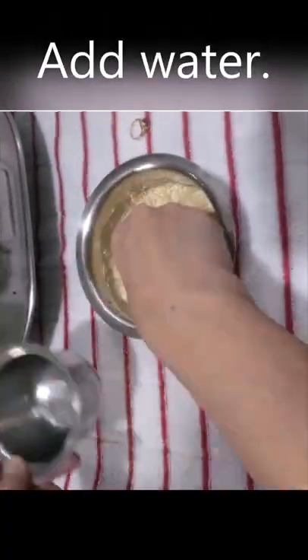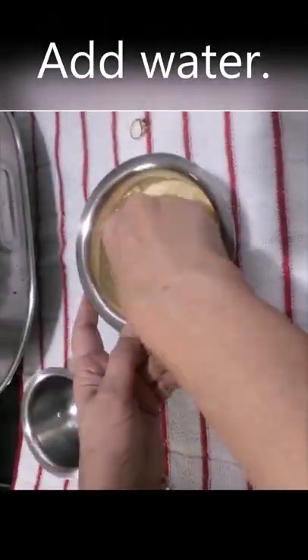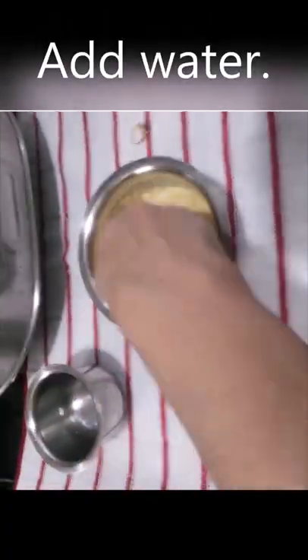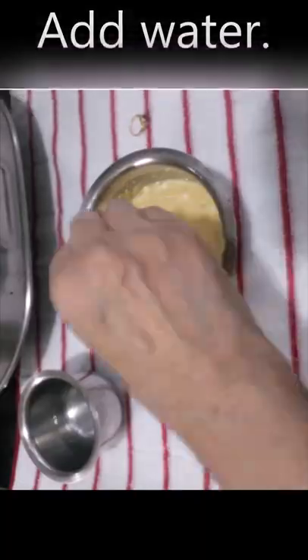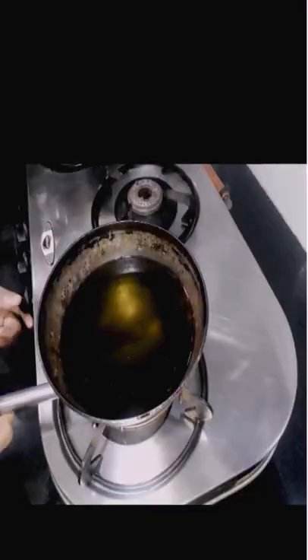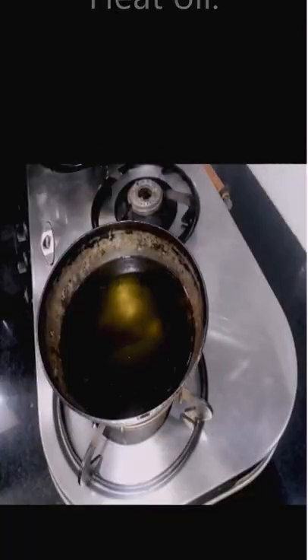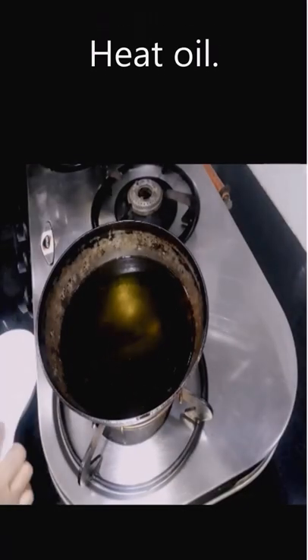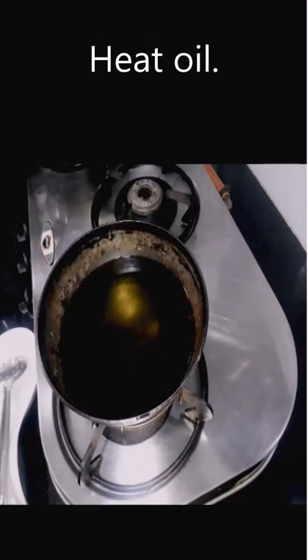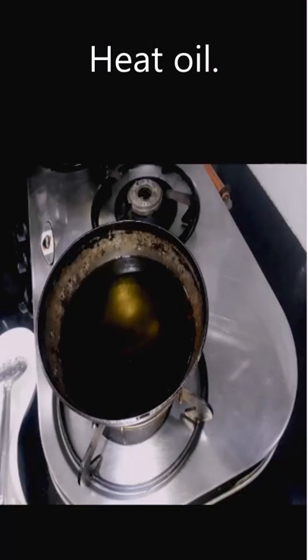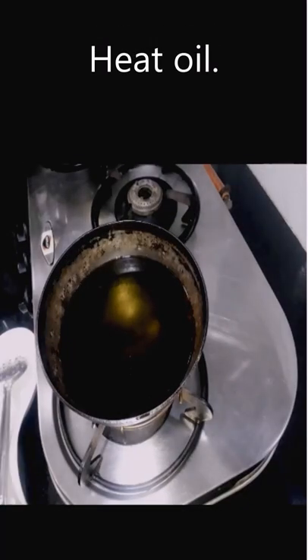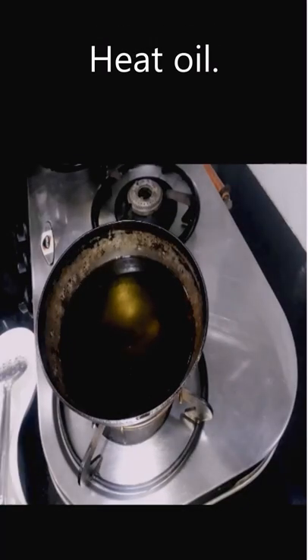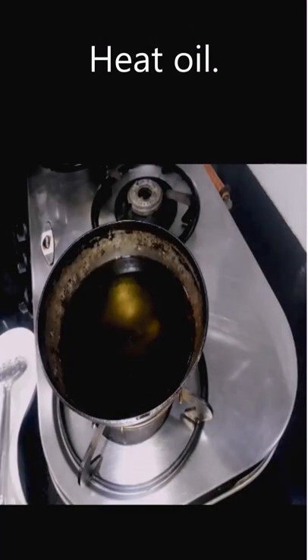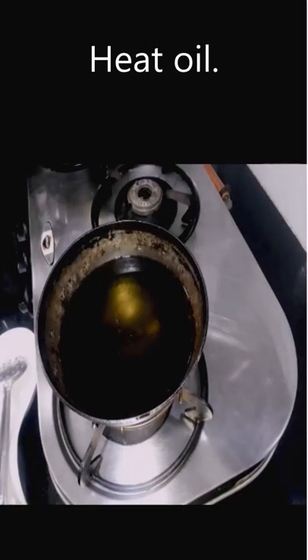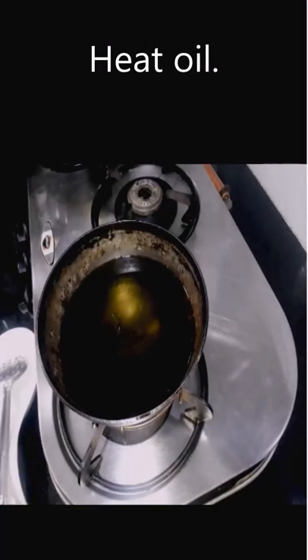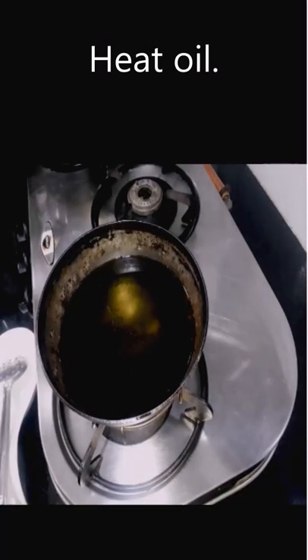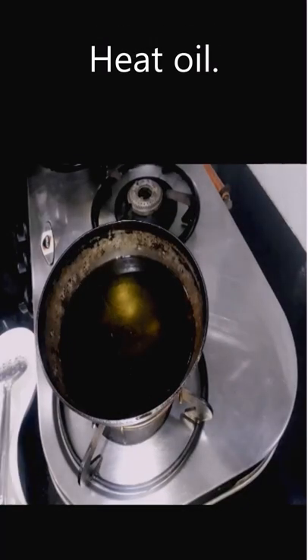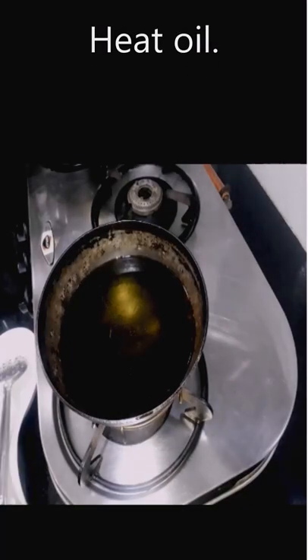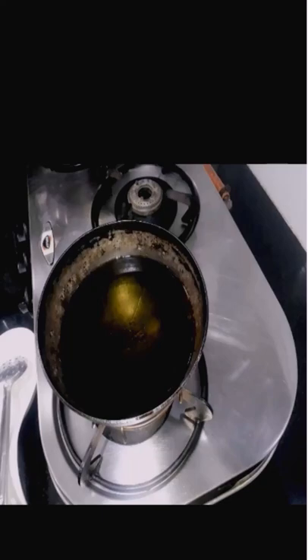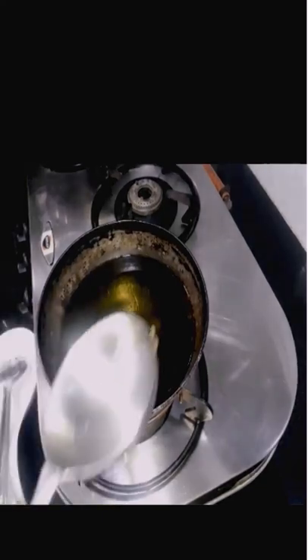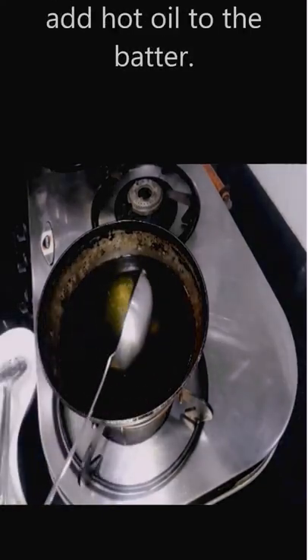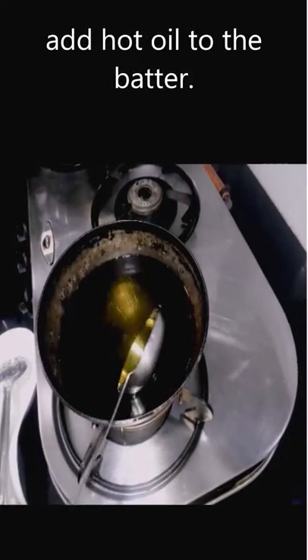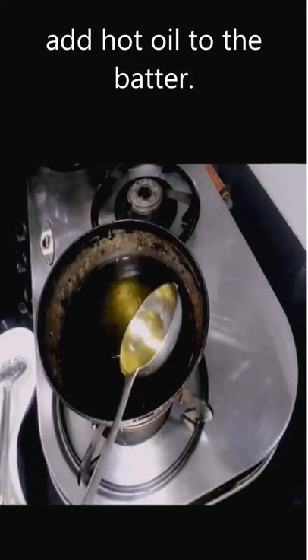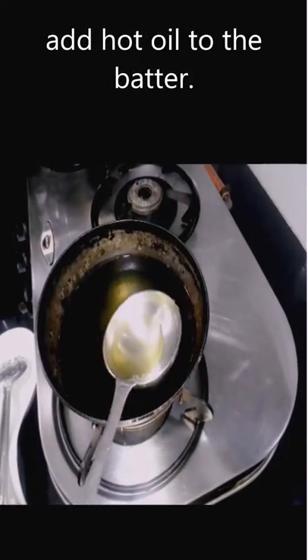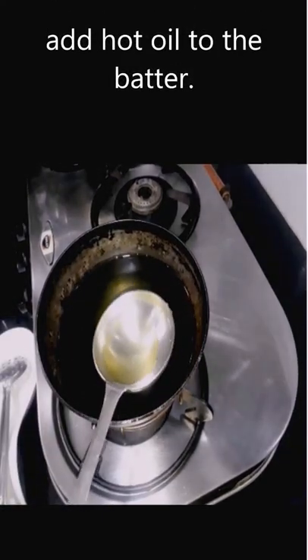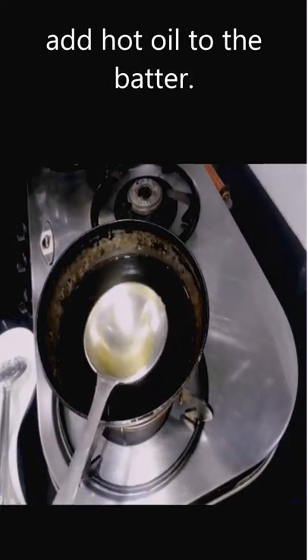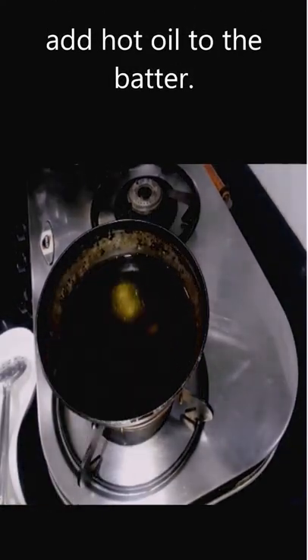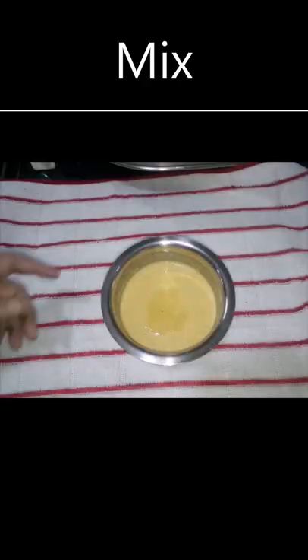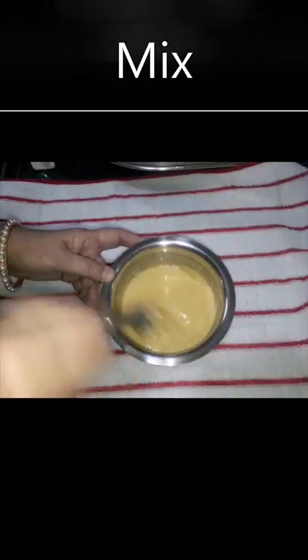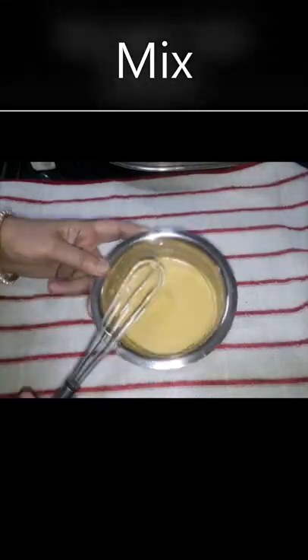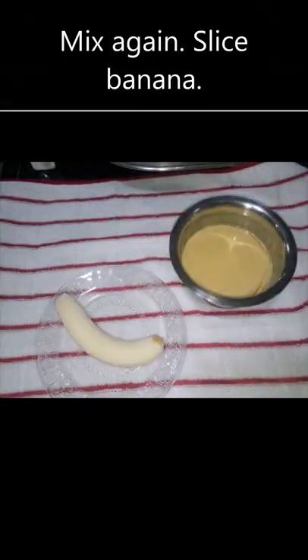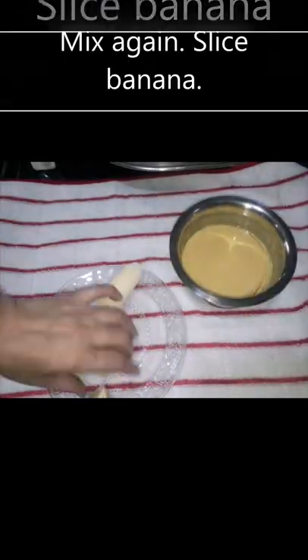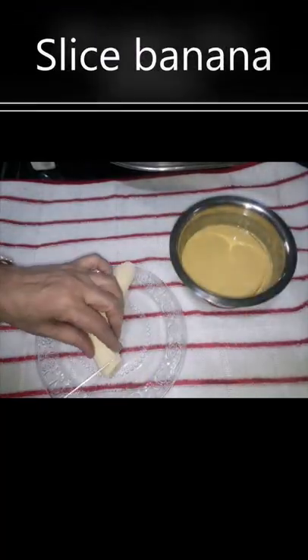Add both flour, red chili powder, cumin powder, and salt, and dry mix them. Then add the required water.